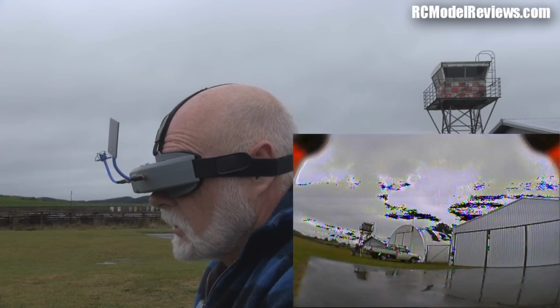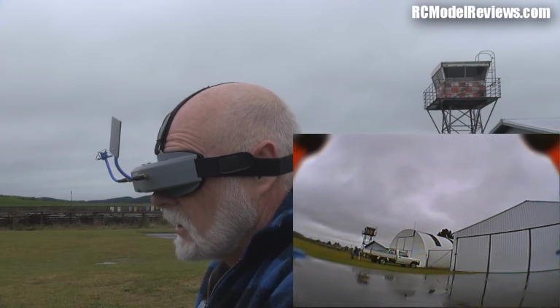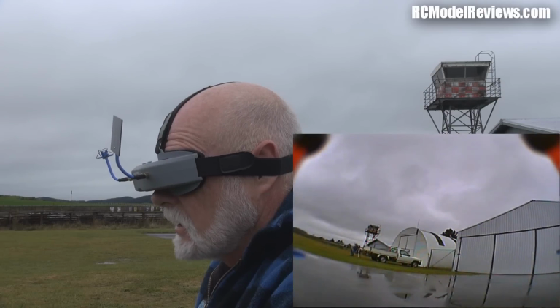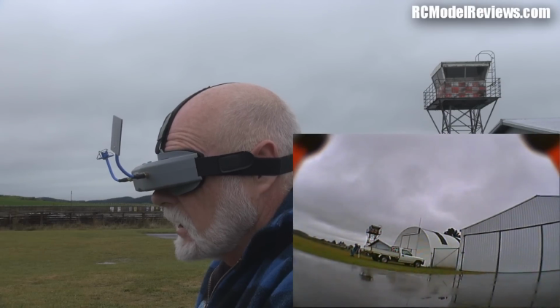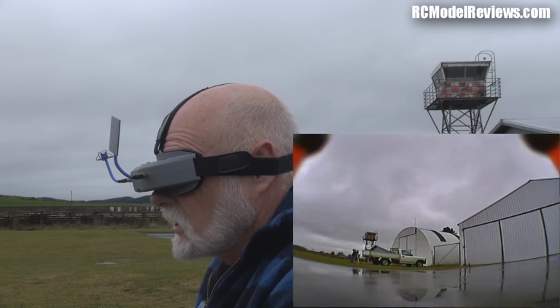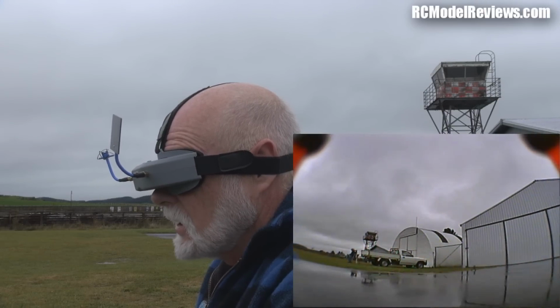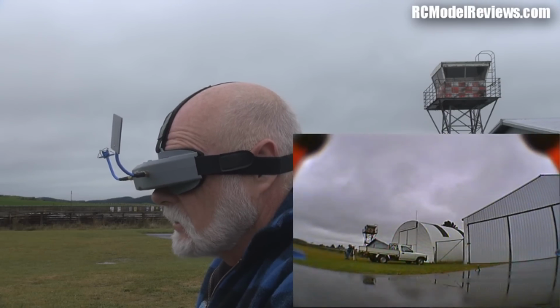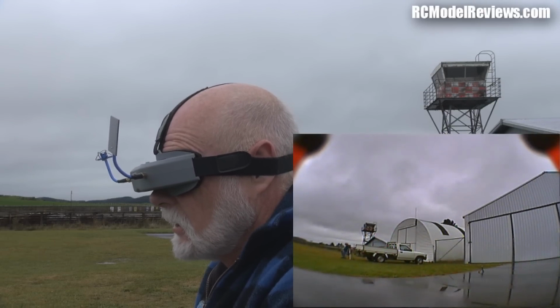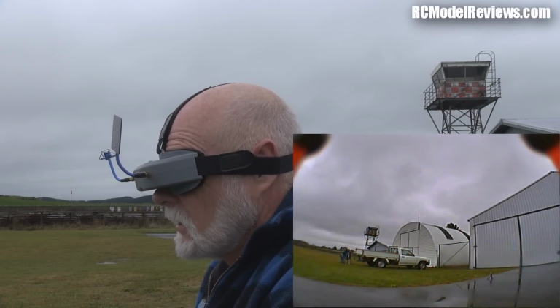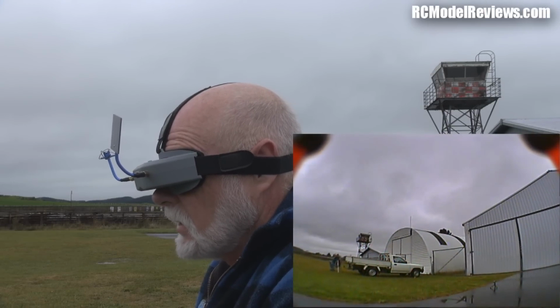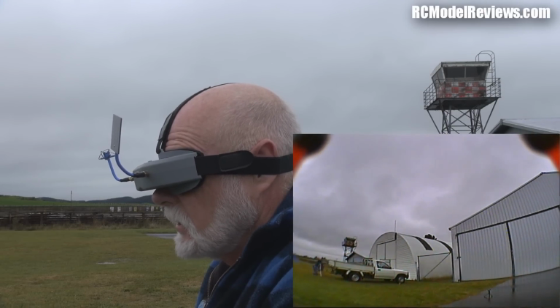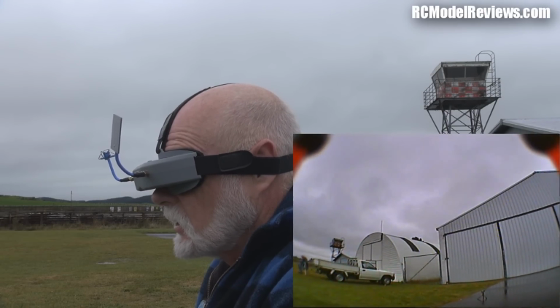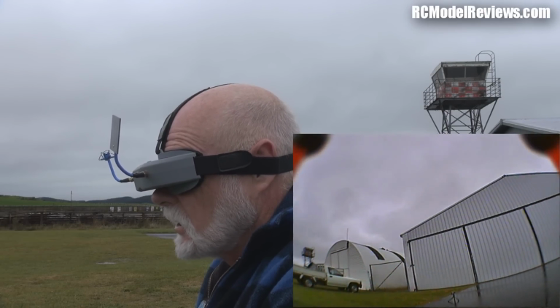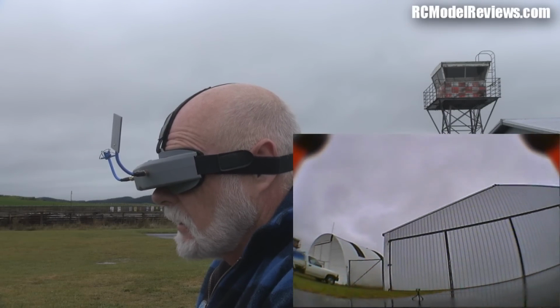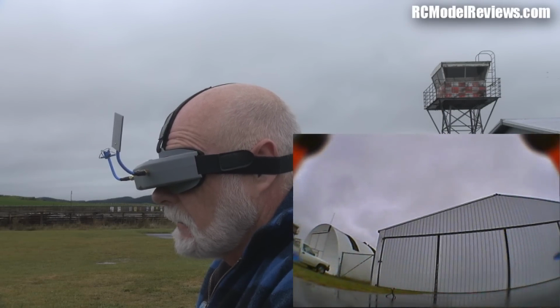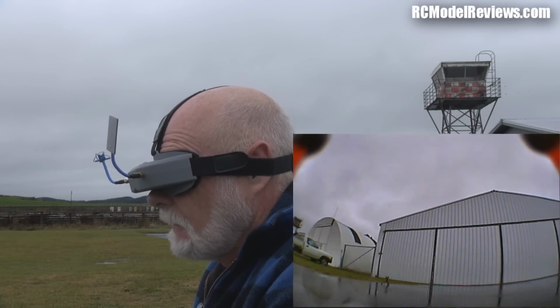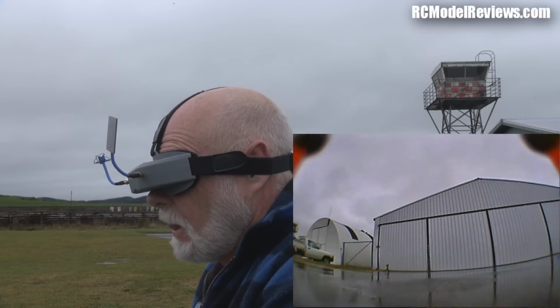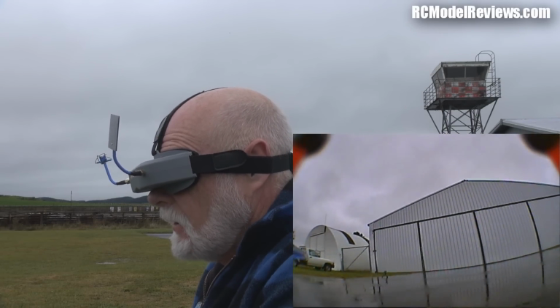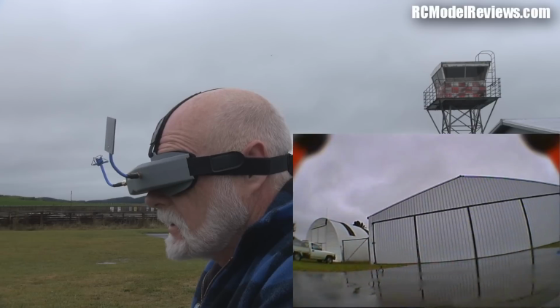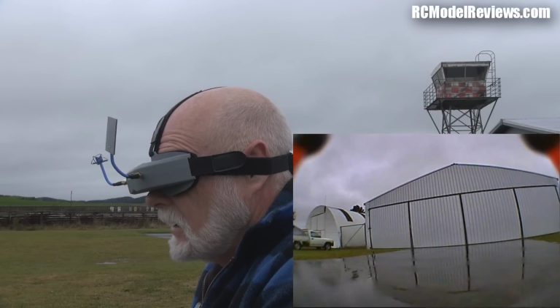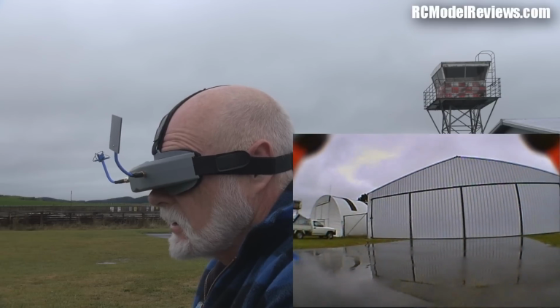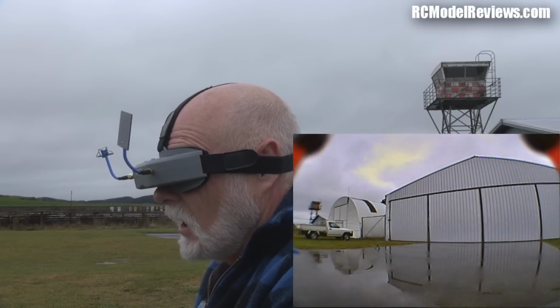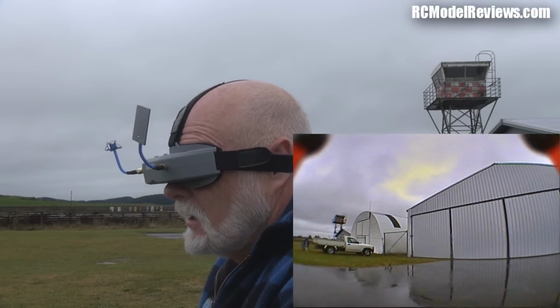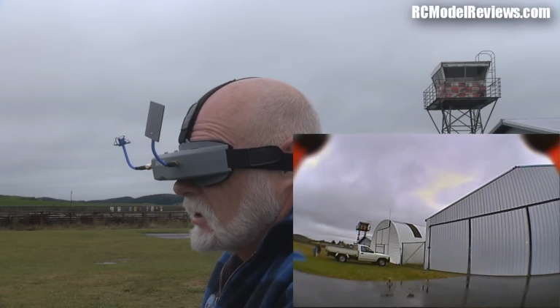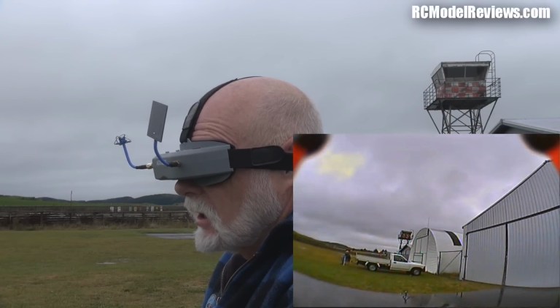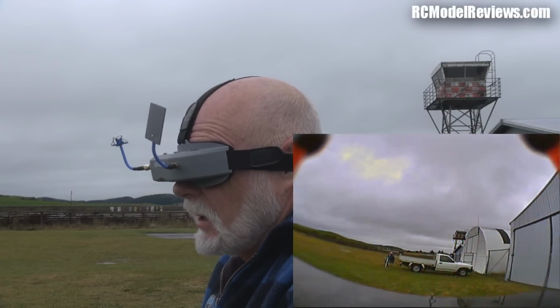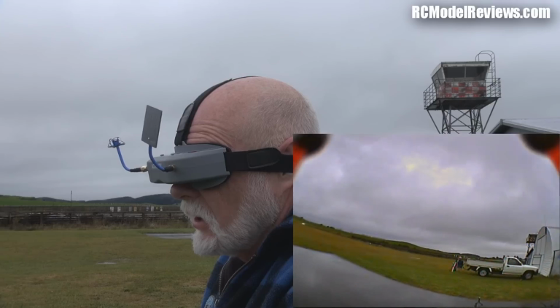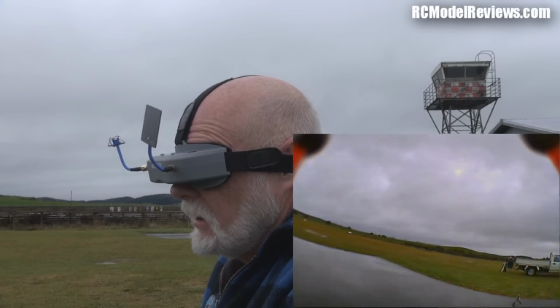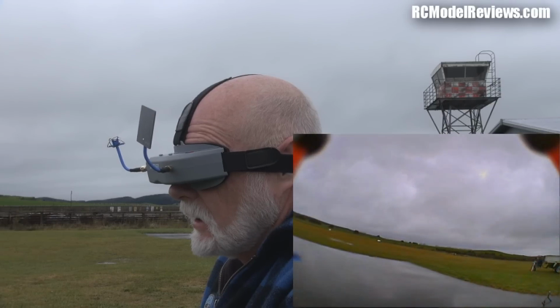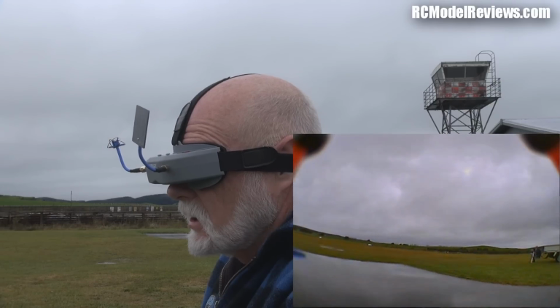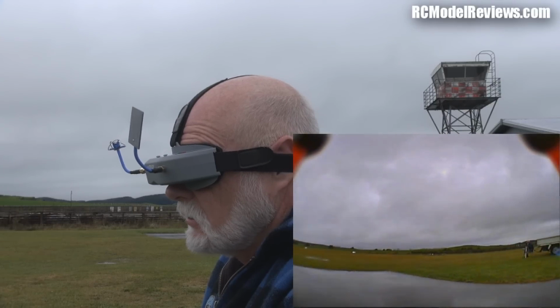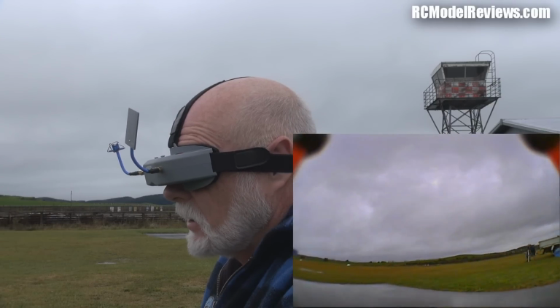Getting a bit rusty in my old age - this water makes it very hard to judge the height. Is that a landing? No it's not. Excuse that crap-ass flying - it's just rubbish.